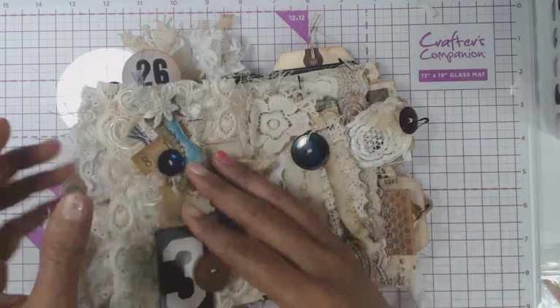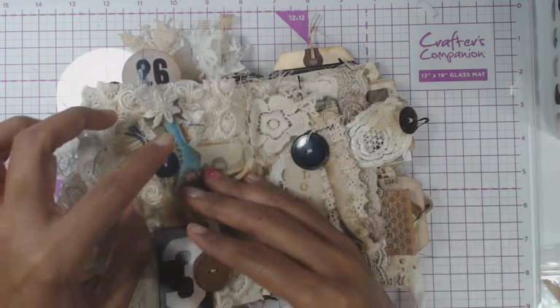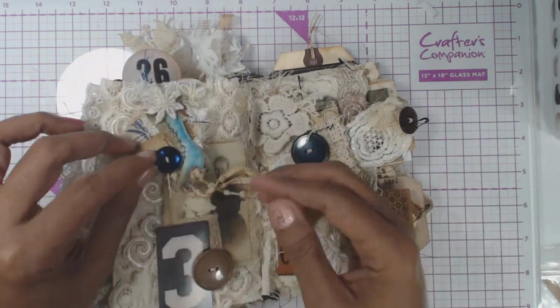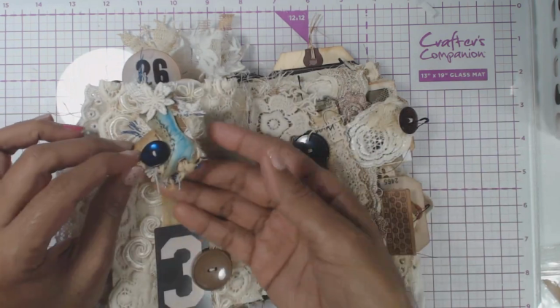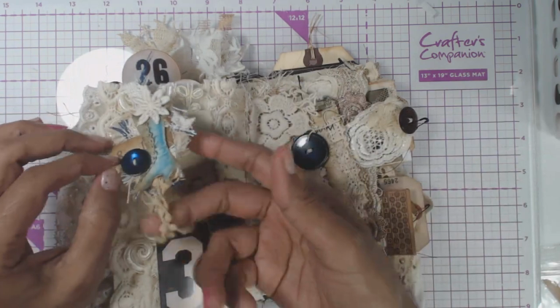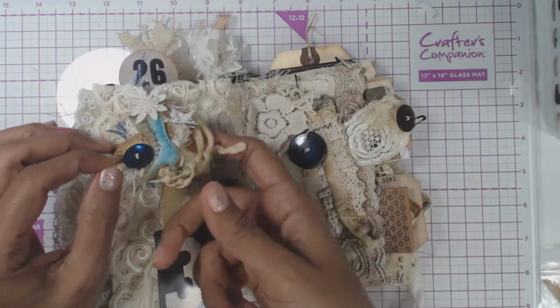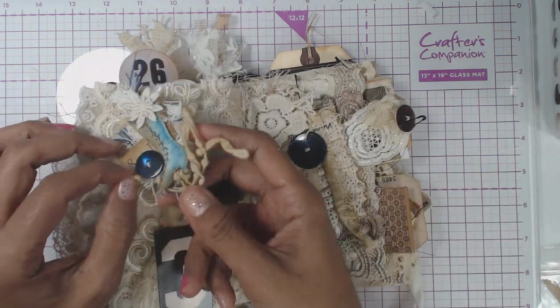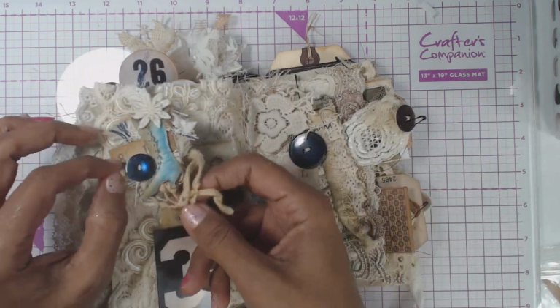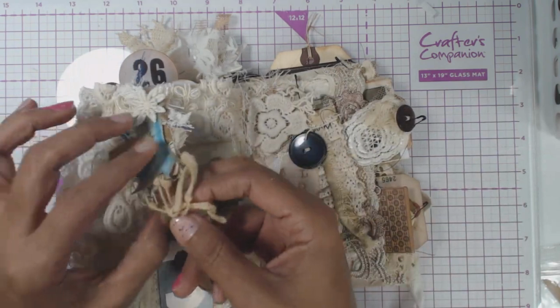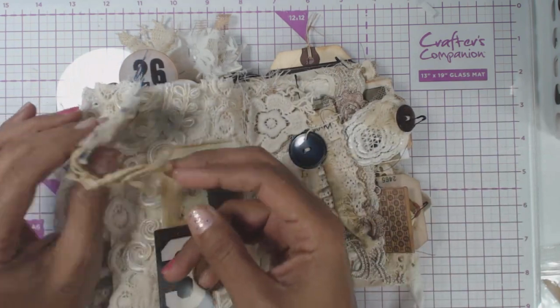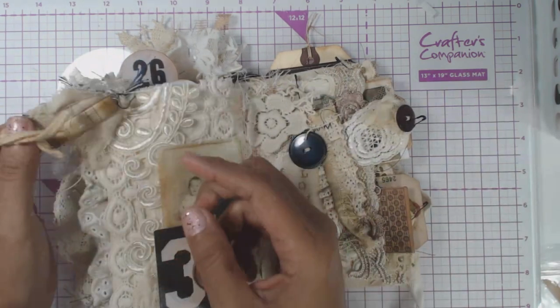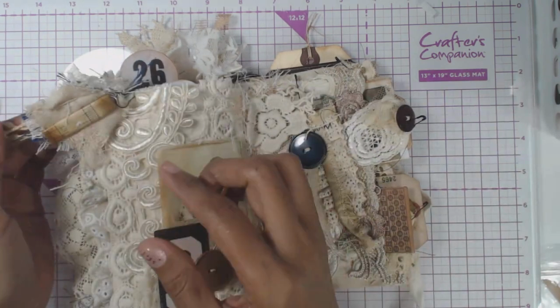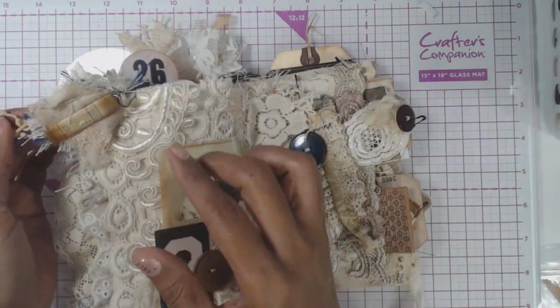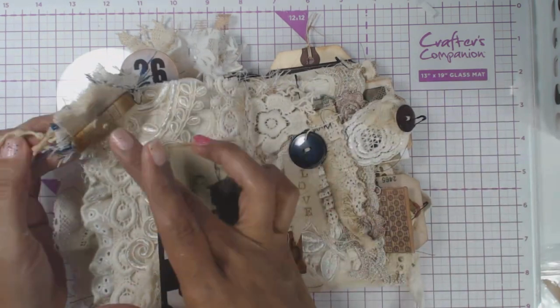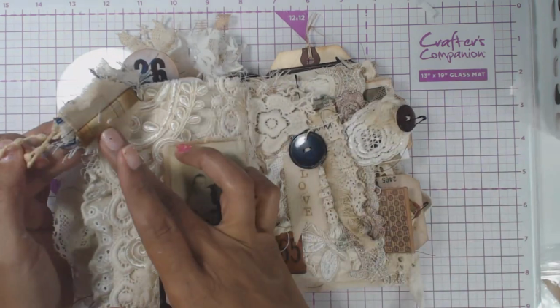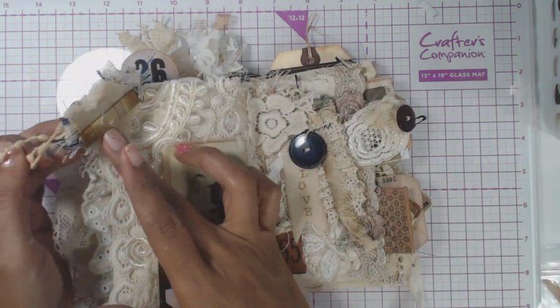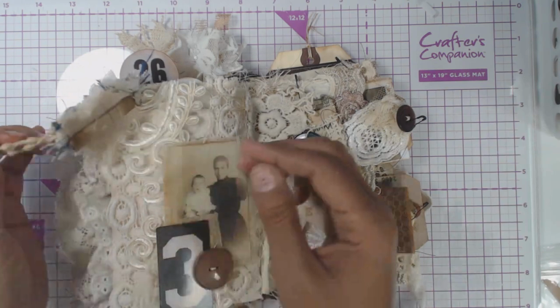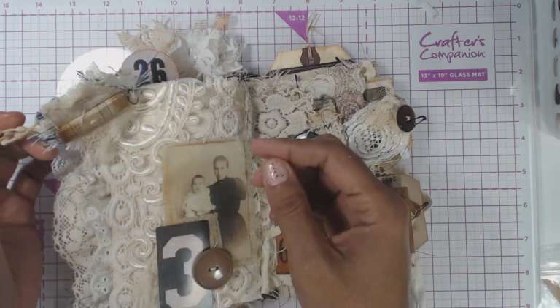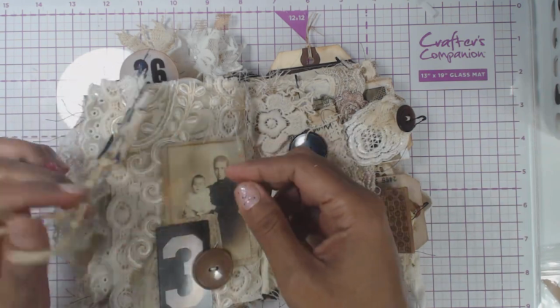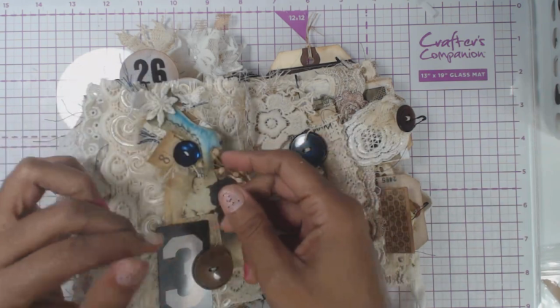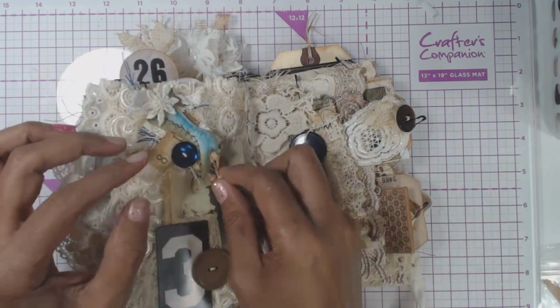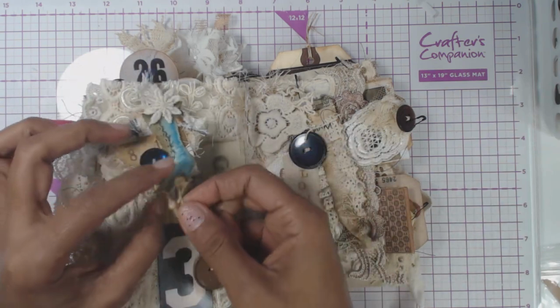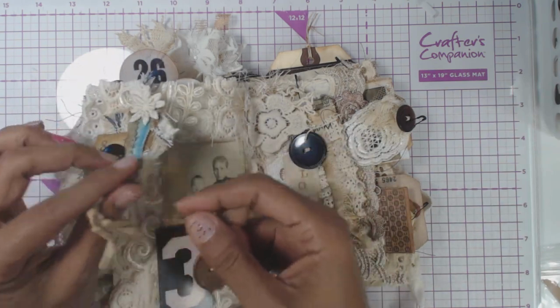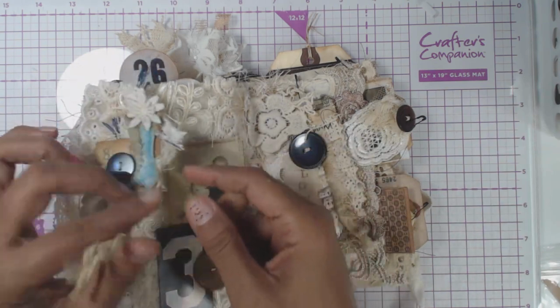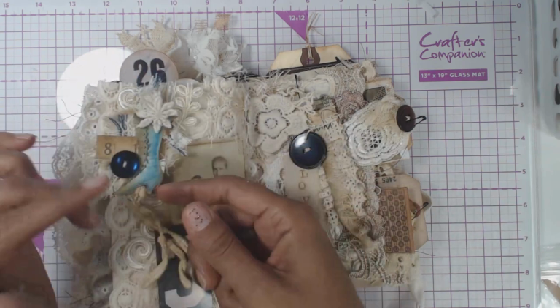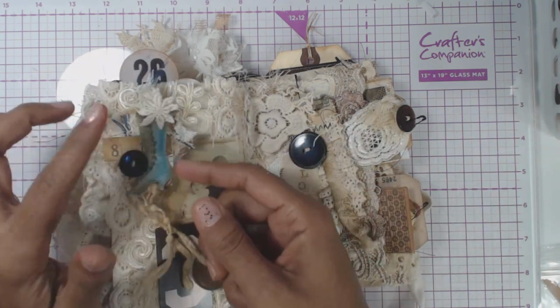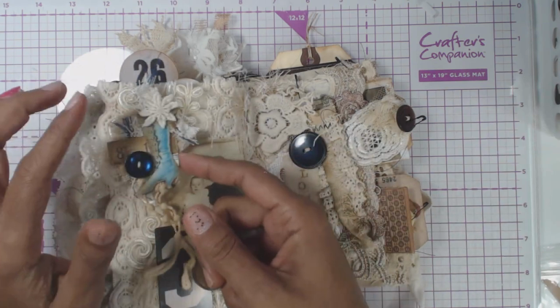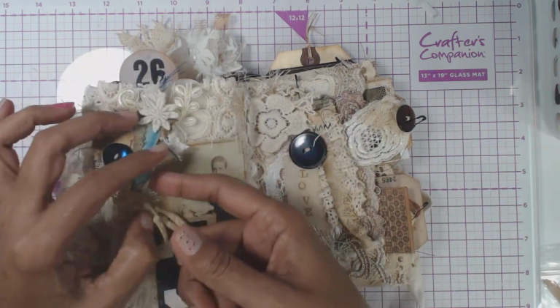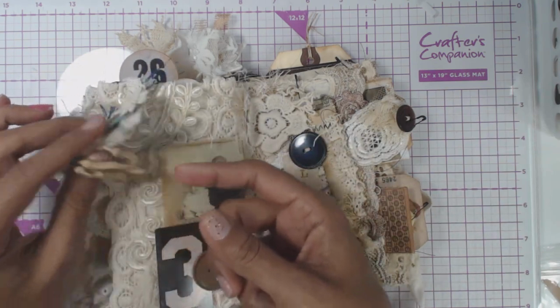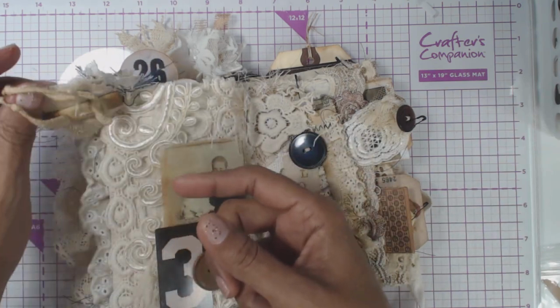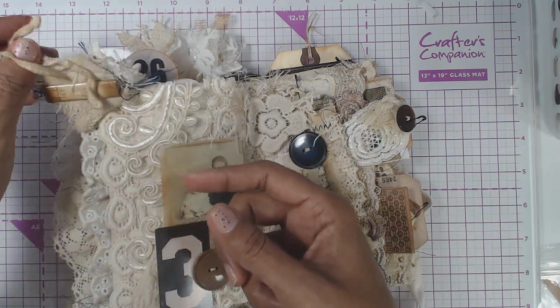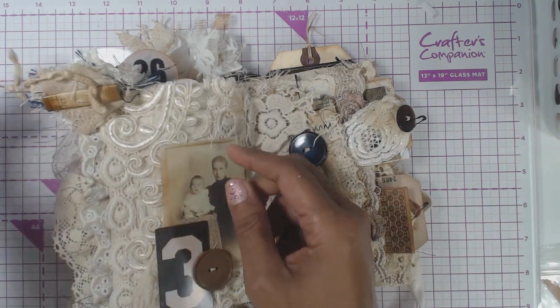For these little paper clips, I have a video tutorial already on how I did these — very easy to do. You can just check that out on my YouTube channel.